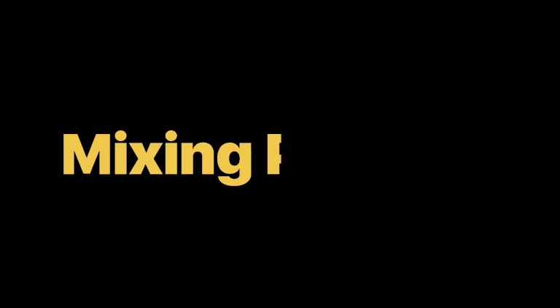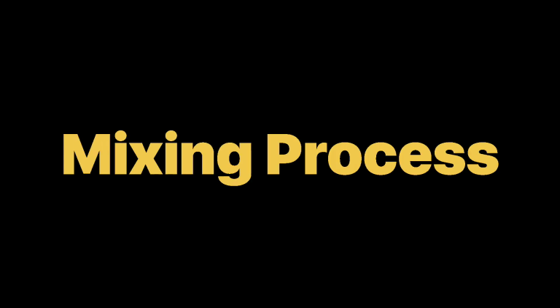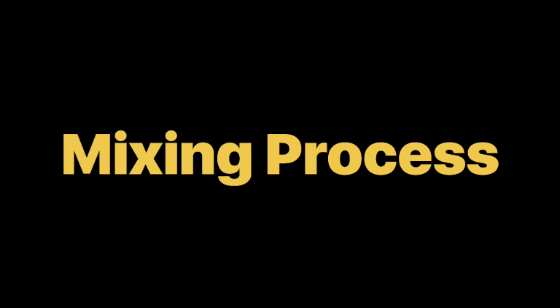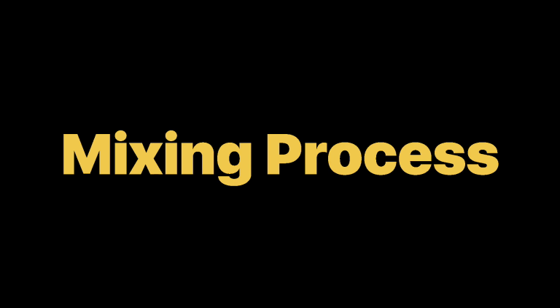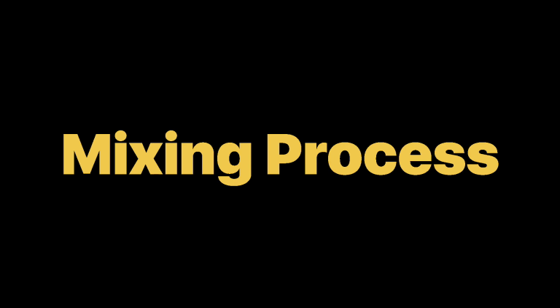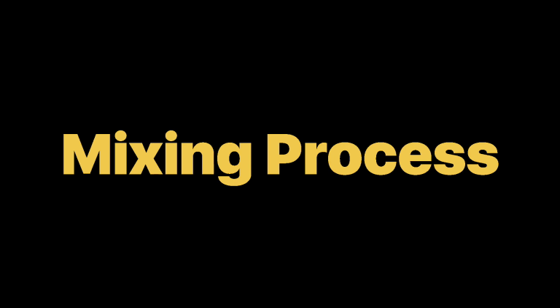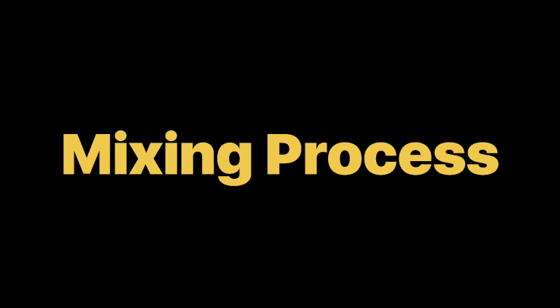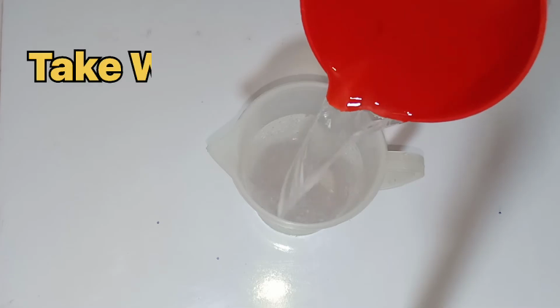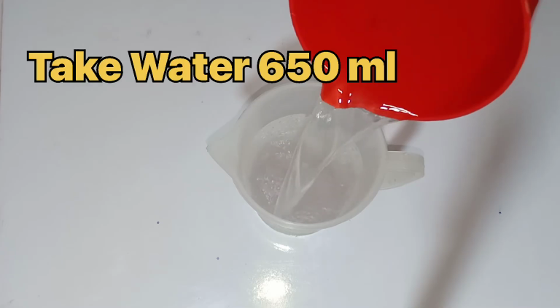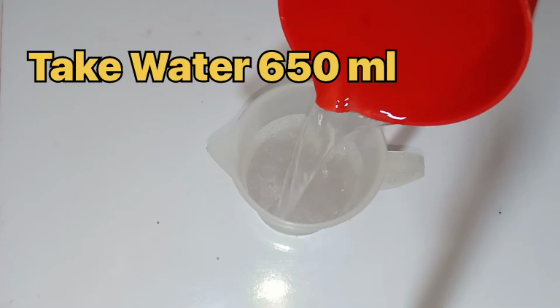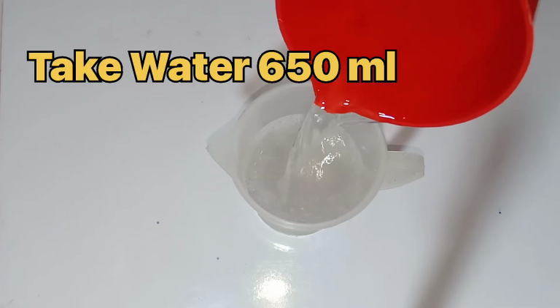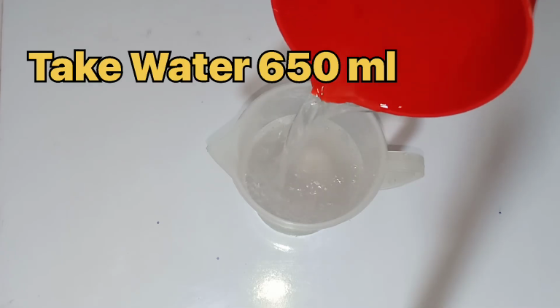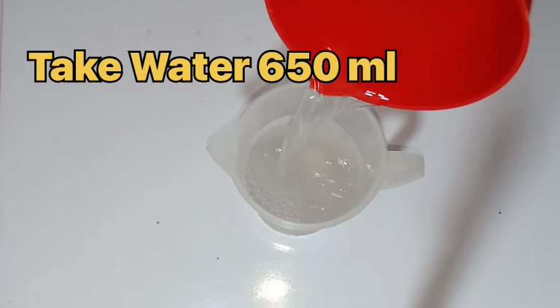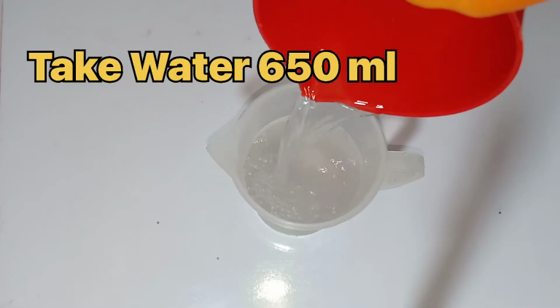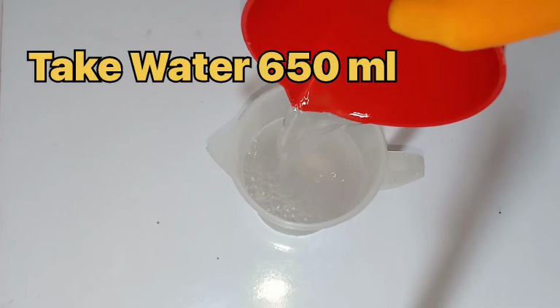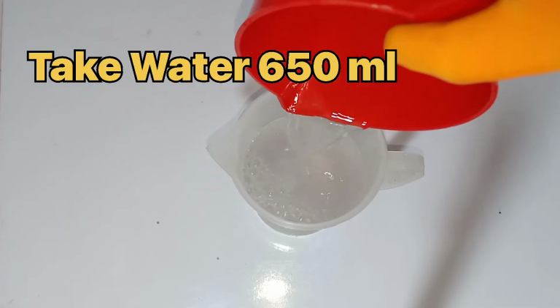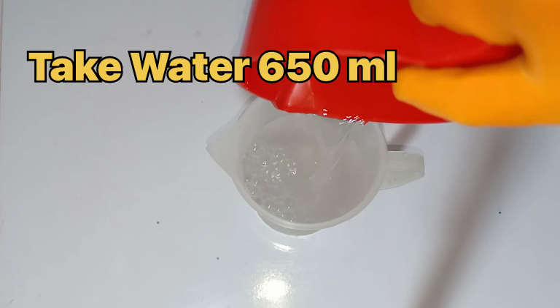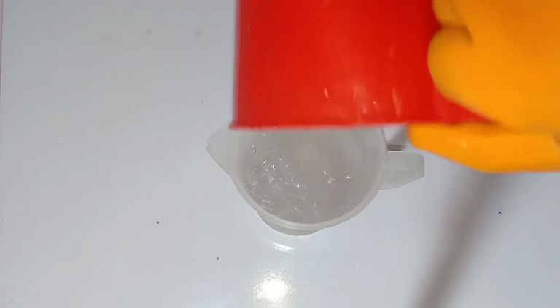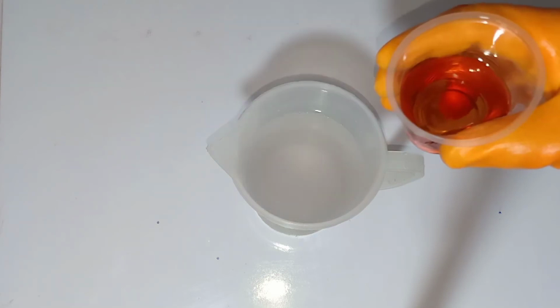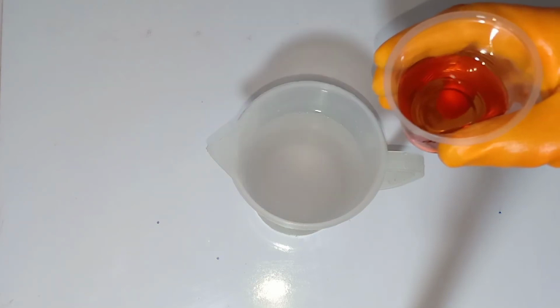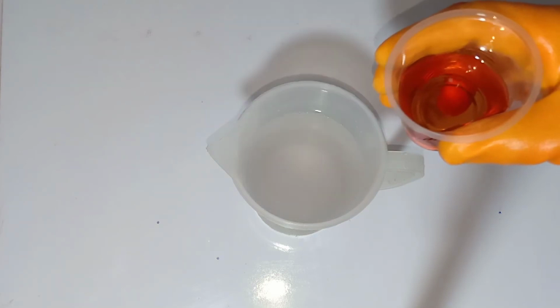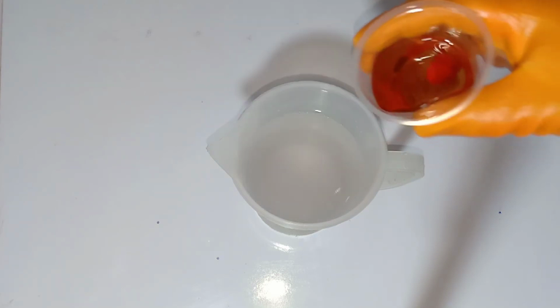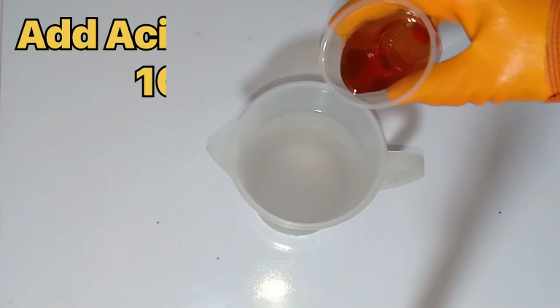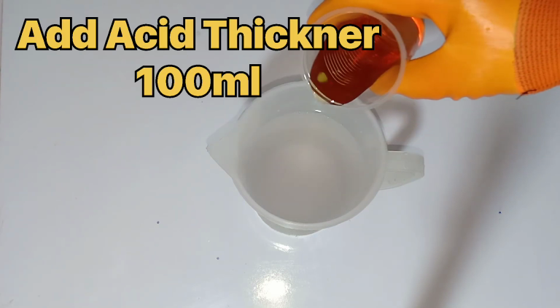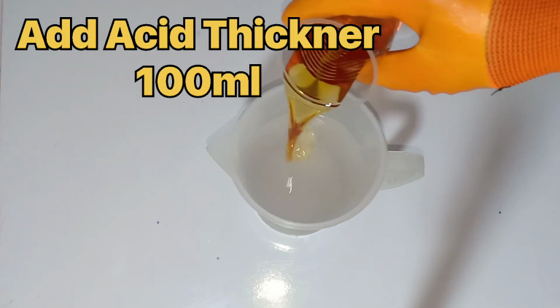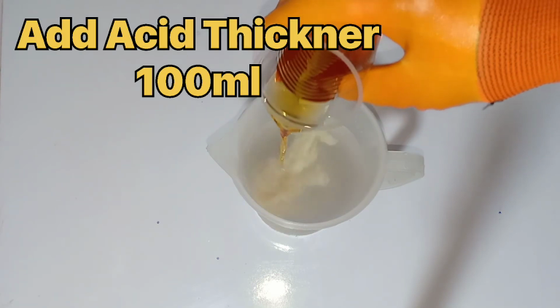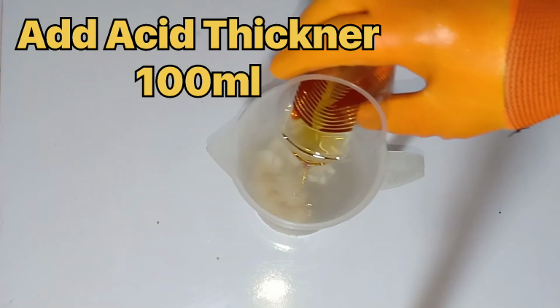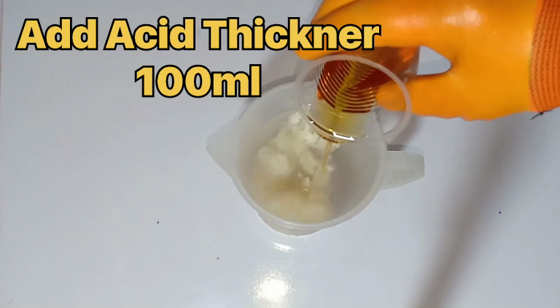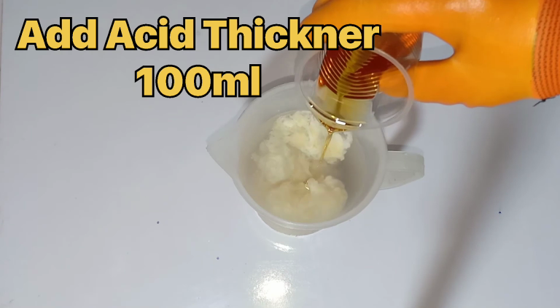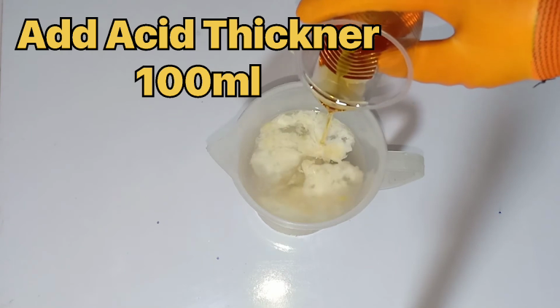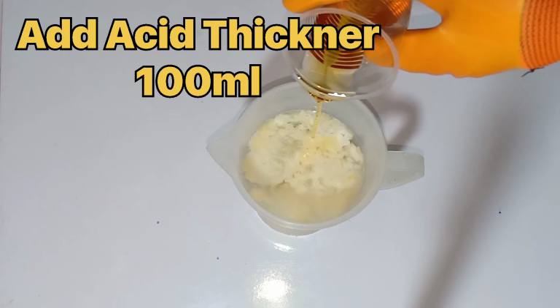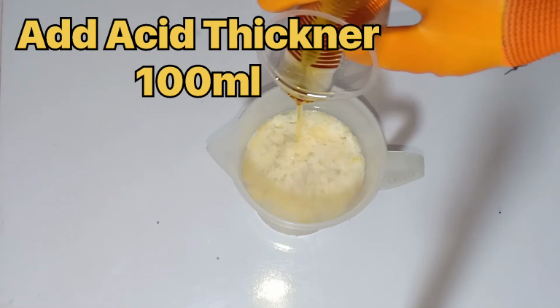Let's know the process of mixing. First, take 650 ml of water. Now add 100 ml of acid thickener into it.